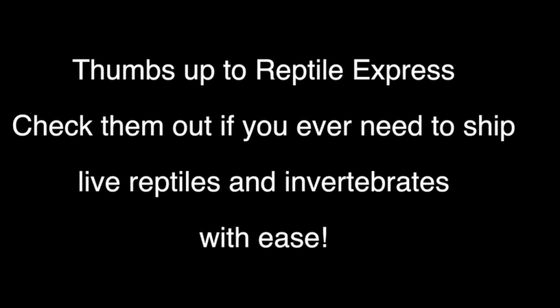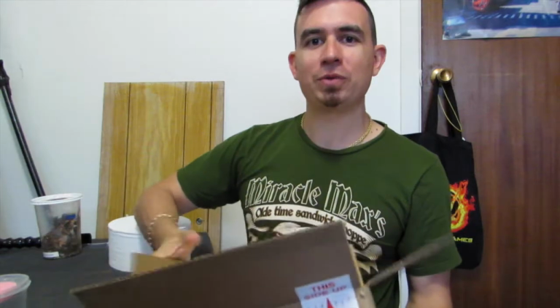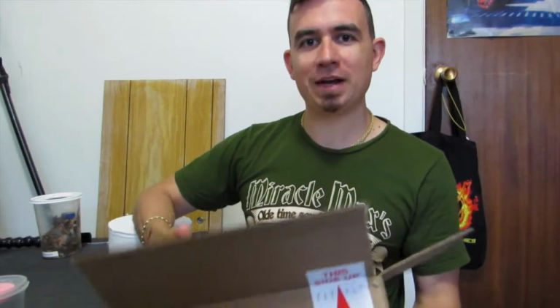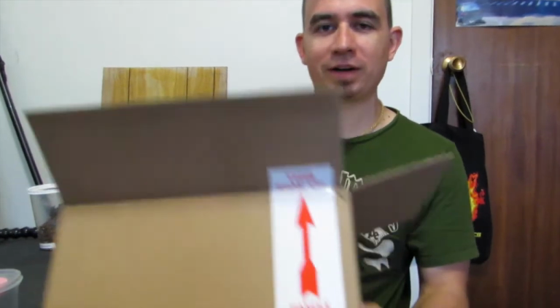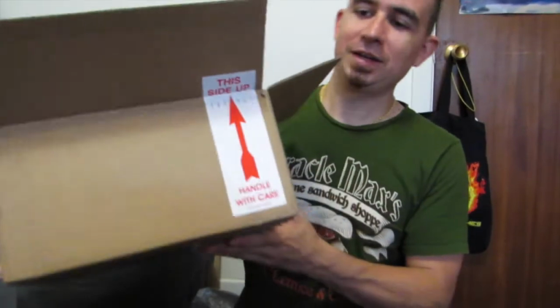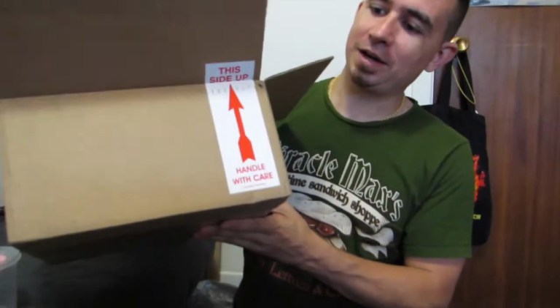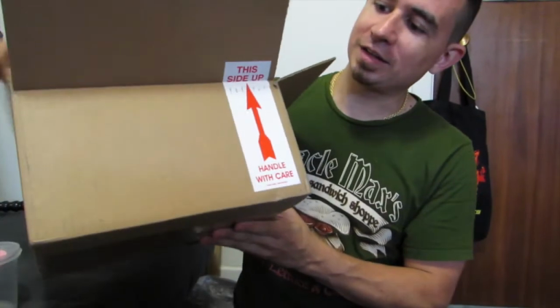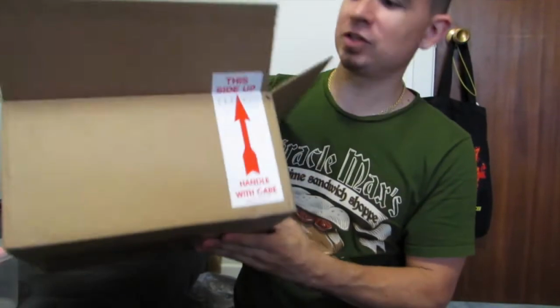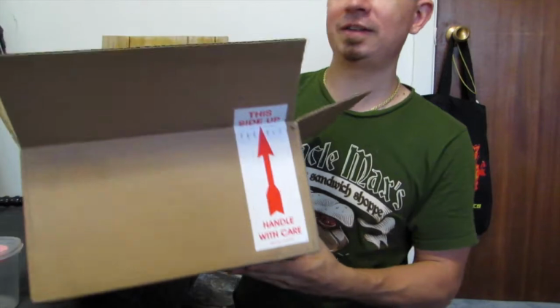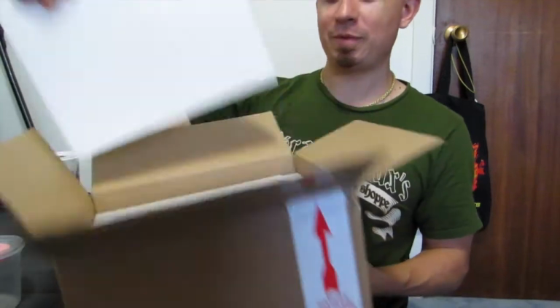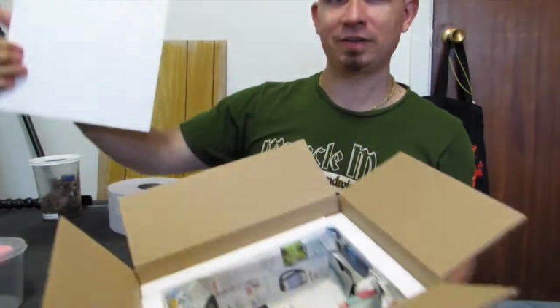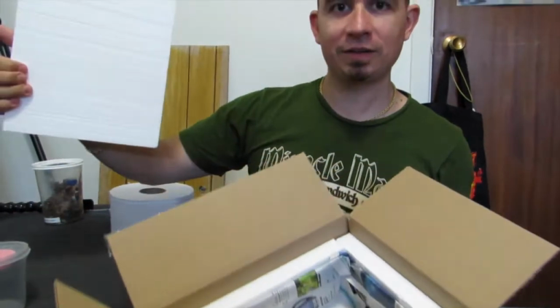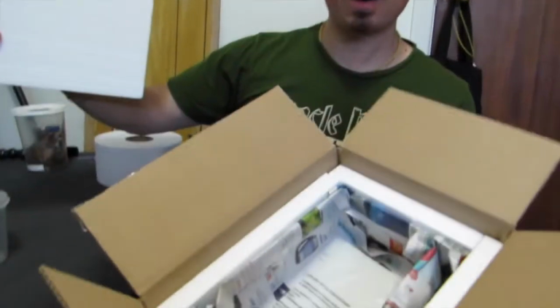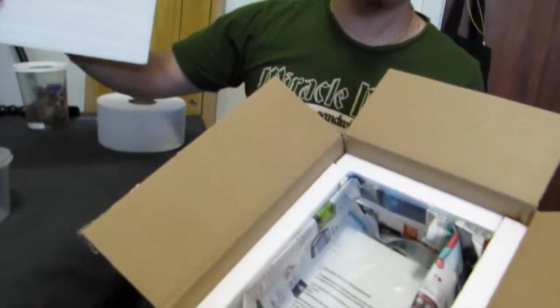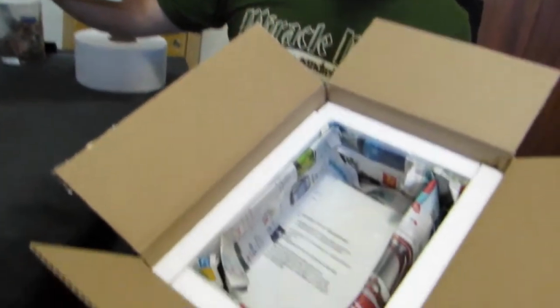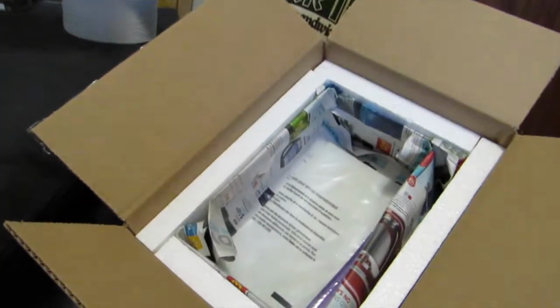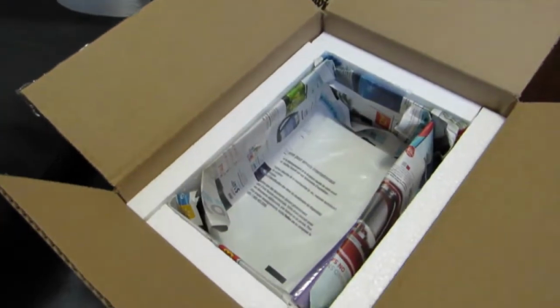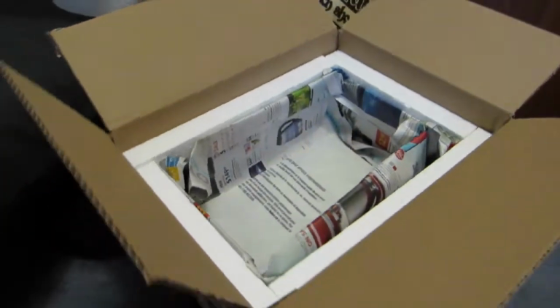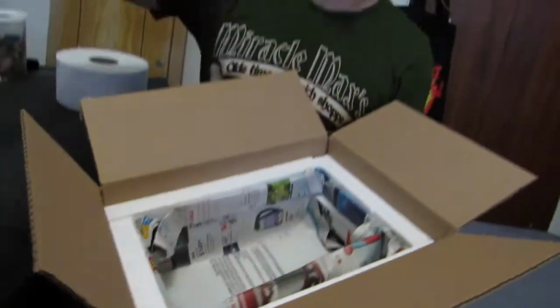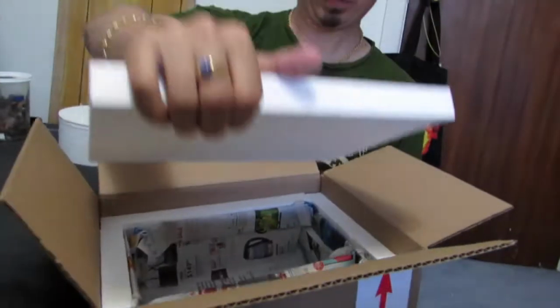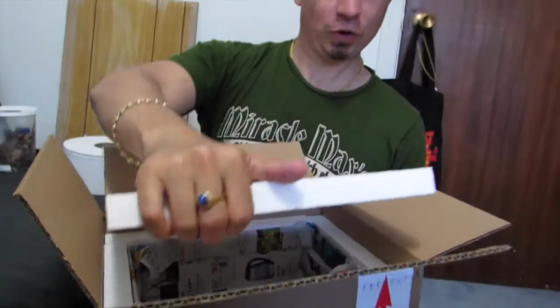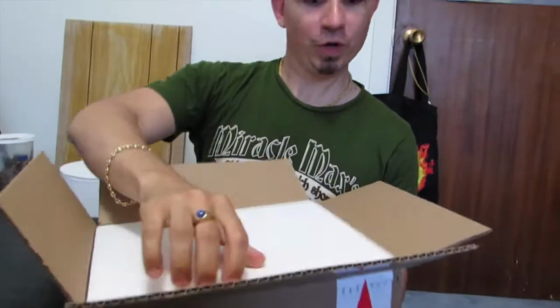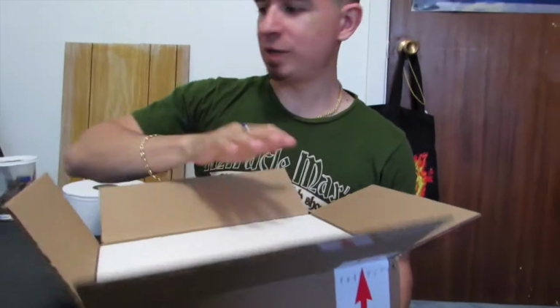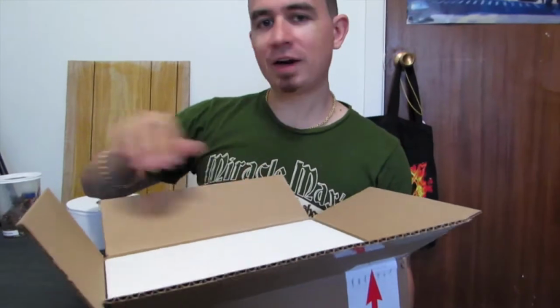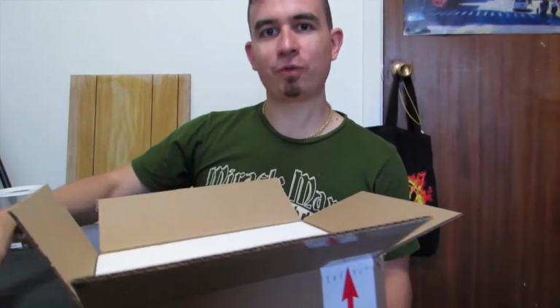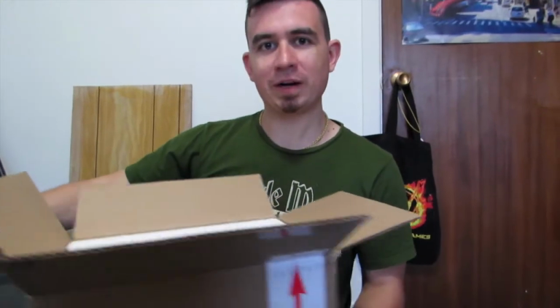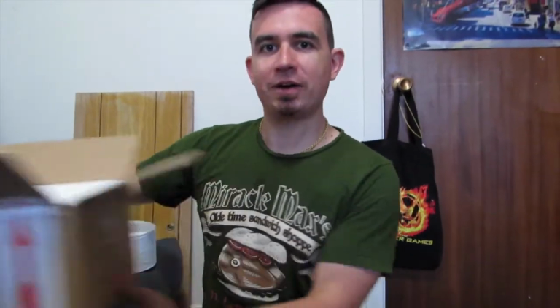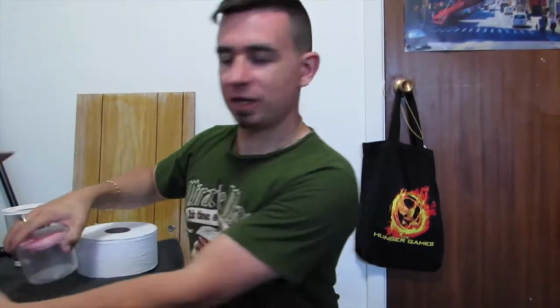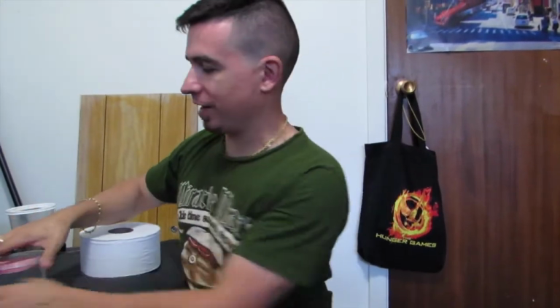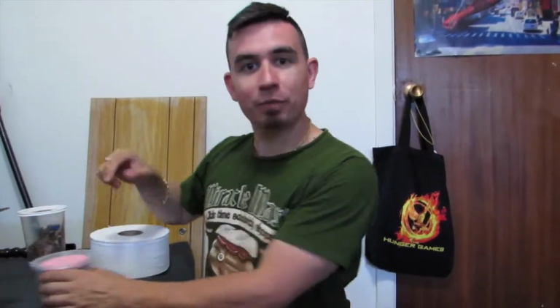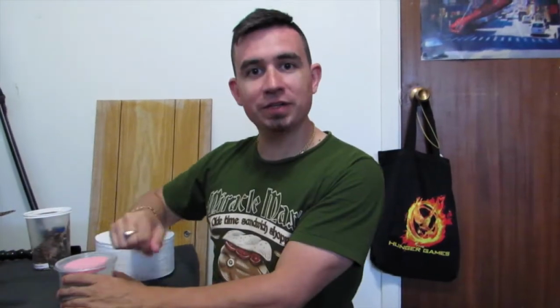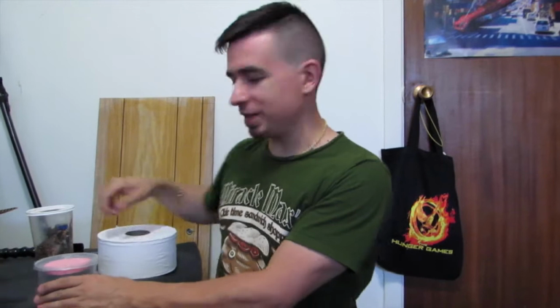They ship you a box that looks like this — just a standard shipping box. It's got styrofoam on the inside and it's all lined with newspaper. So they shipped us the box for shipping our spider, and I'm just going to show you guys how to put it into the container.